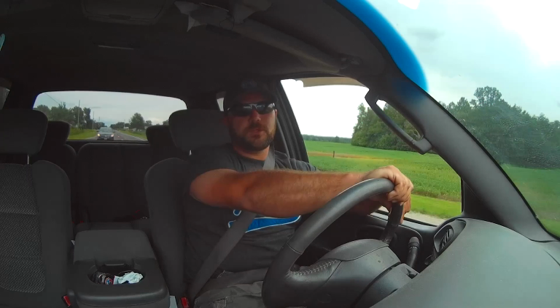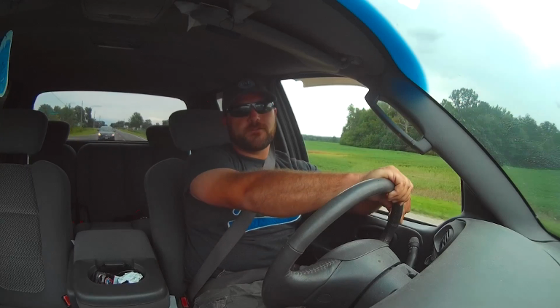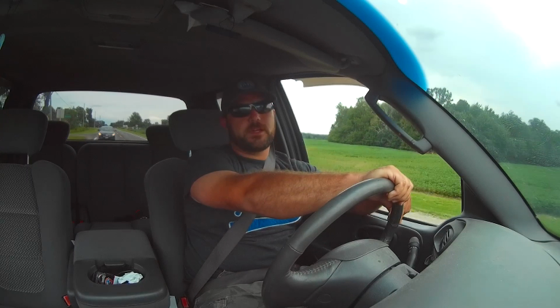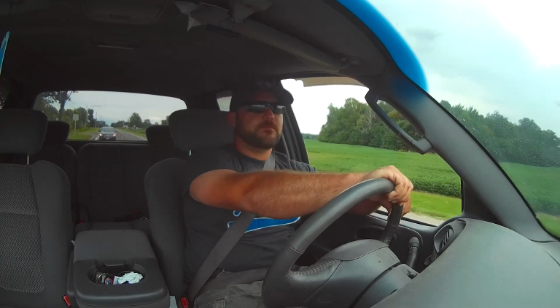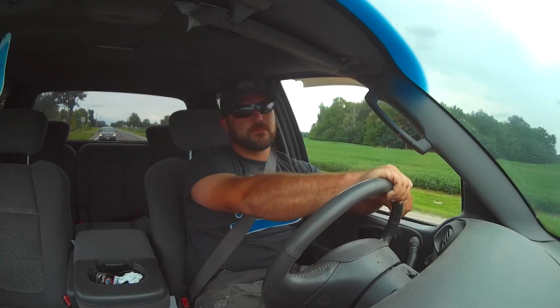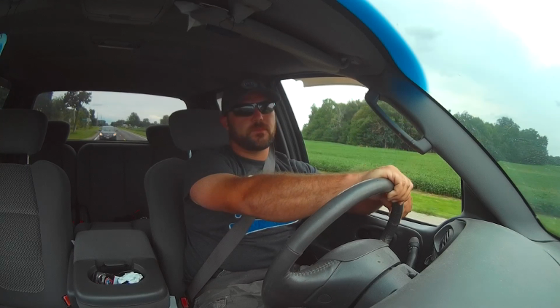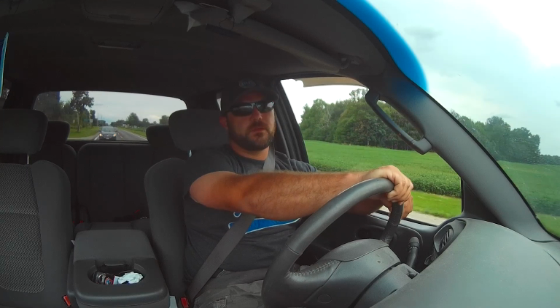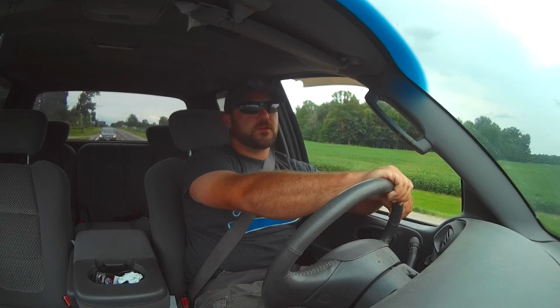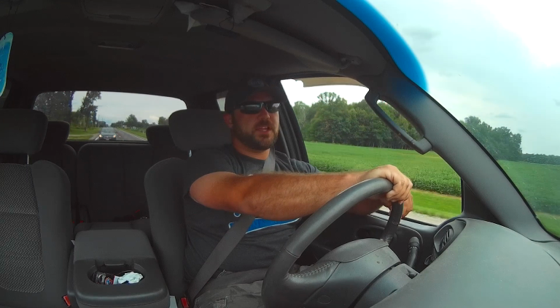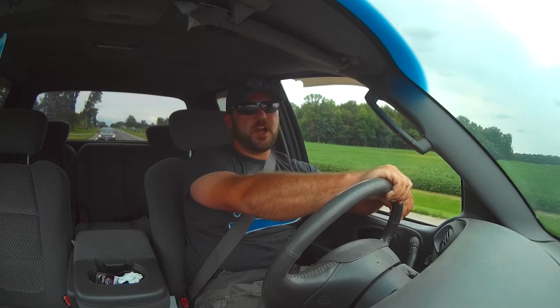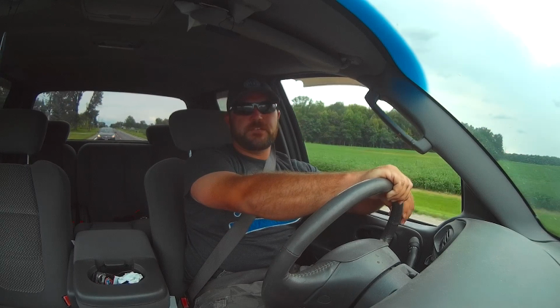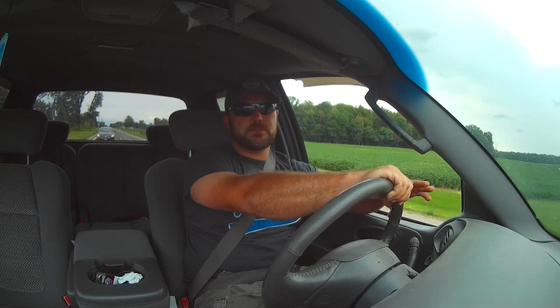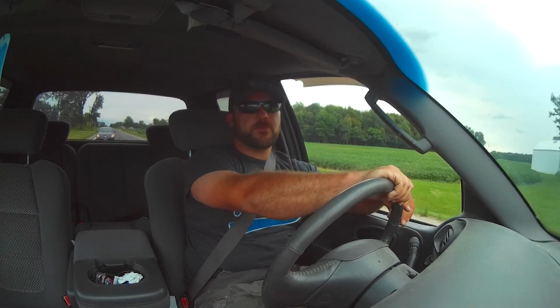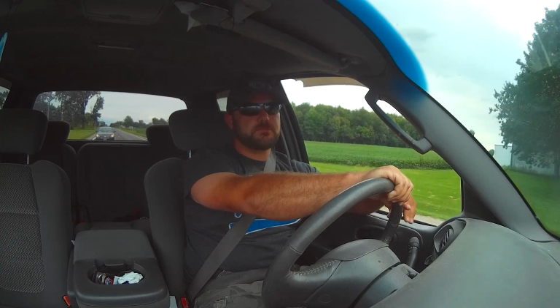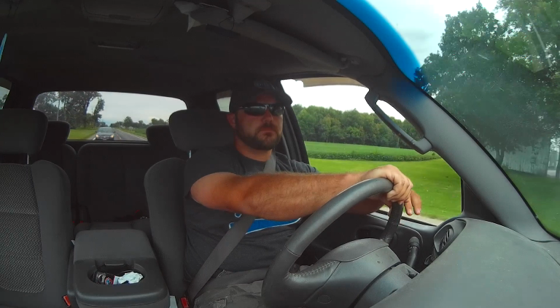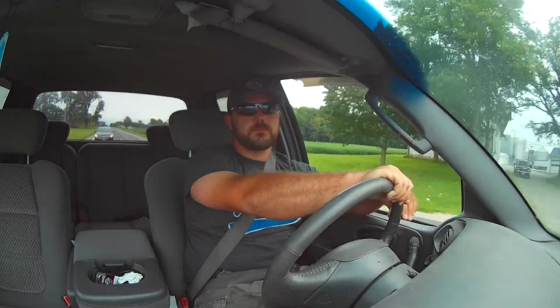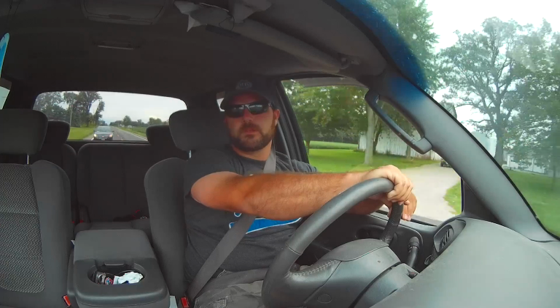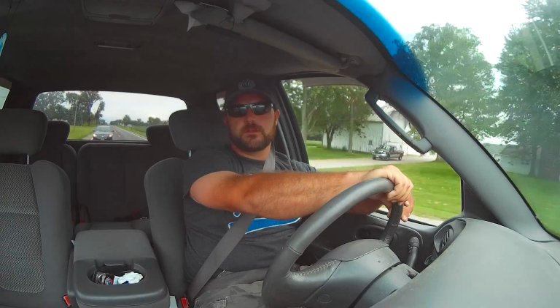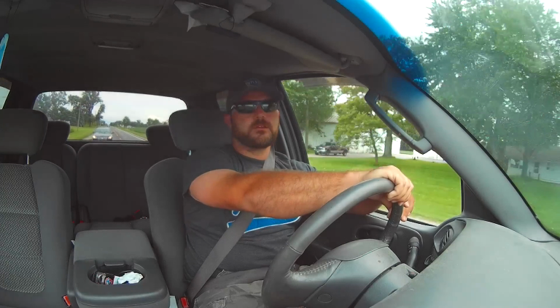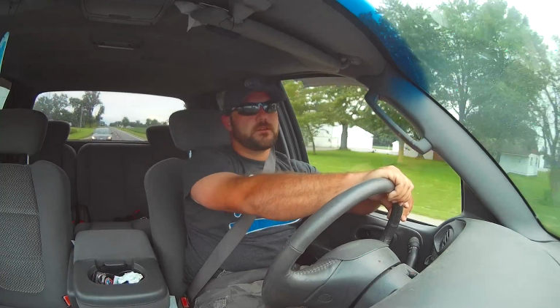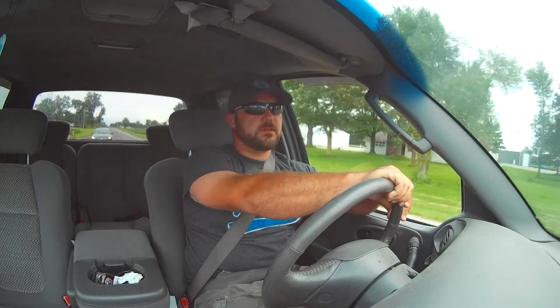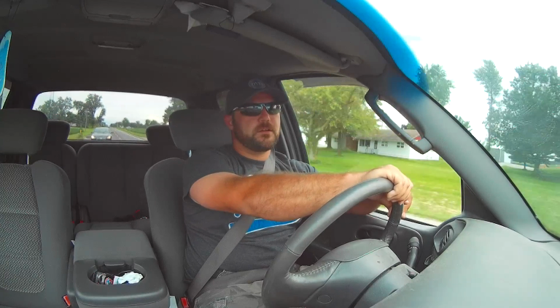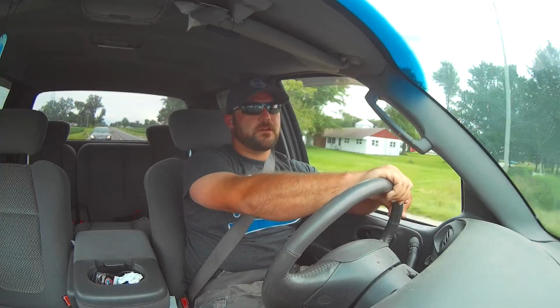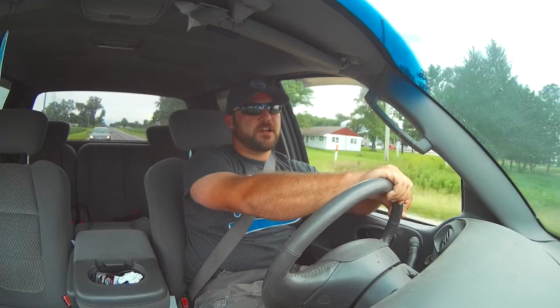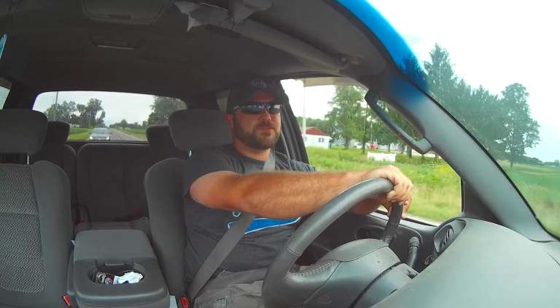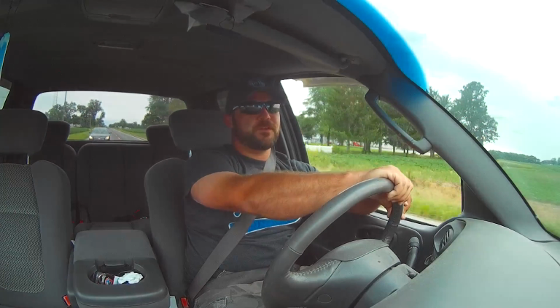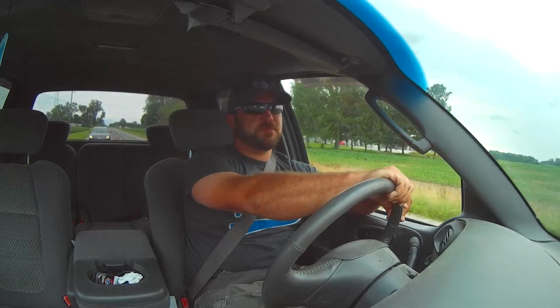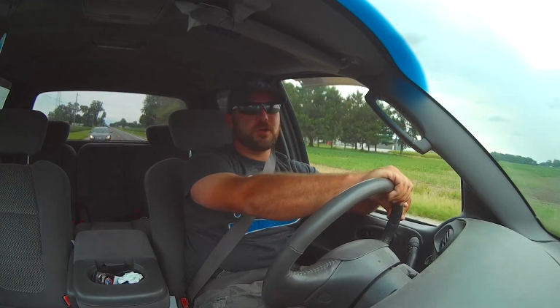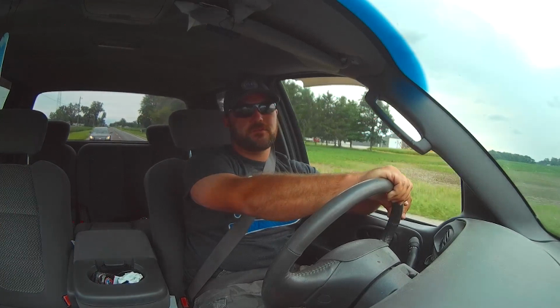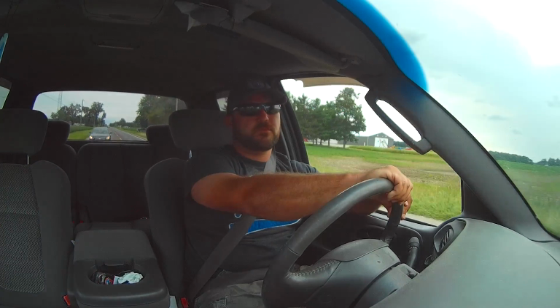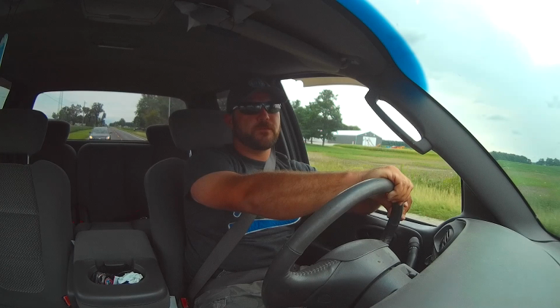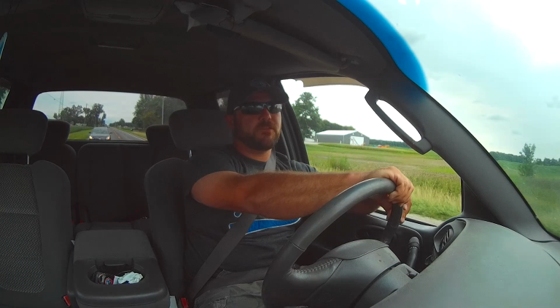We're going to do a giveaway. Currently around 115 subscribers, I'm shooting for the next big mark — we're coming for 500.